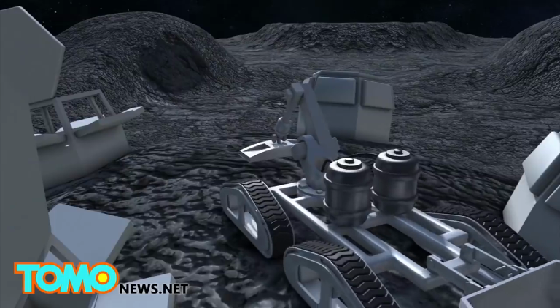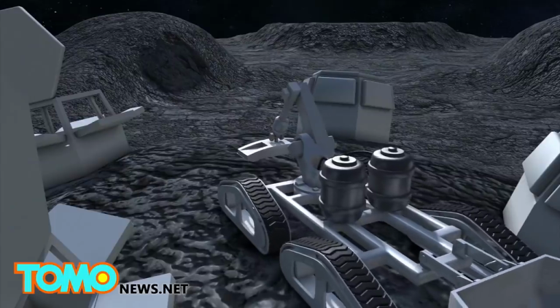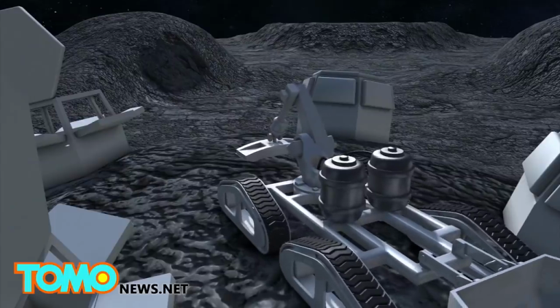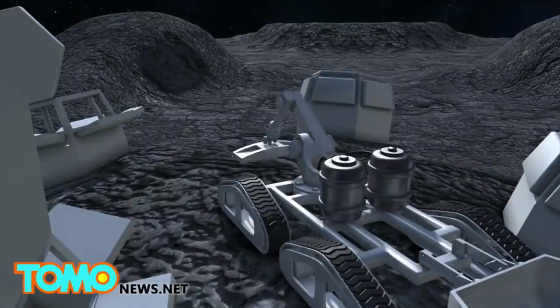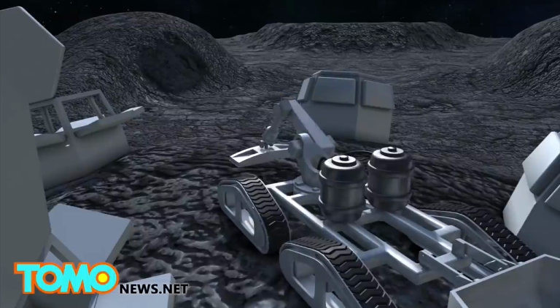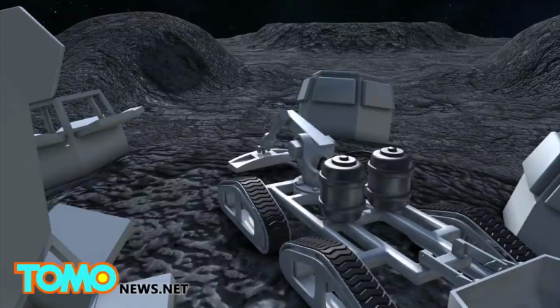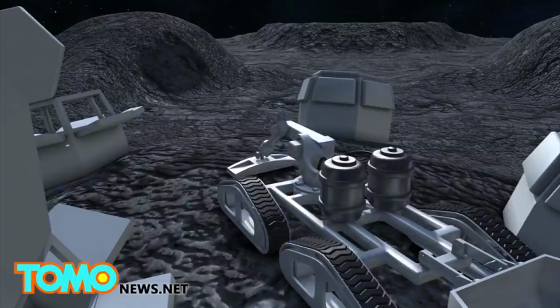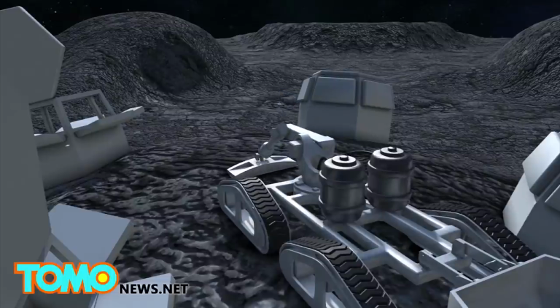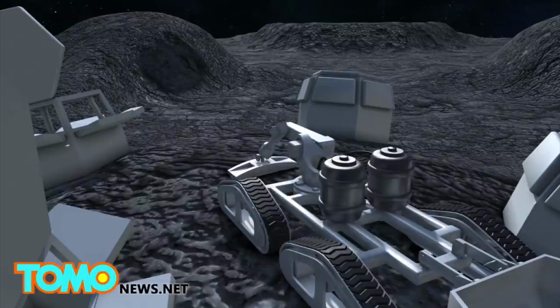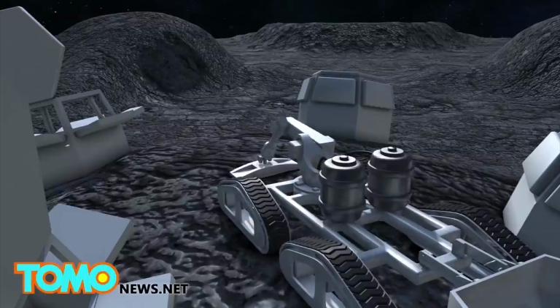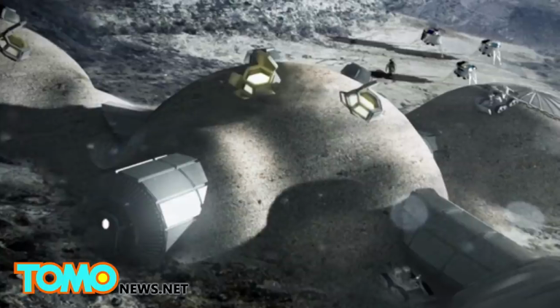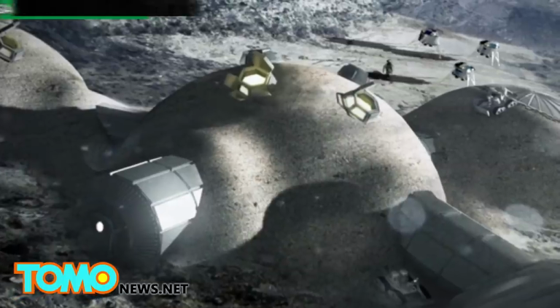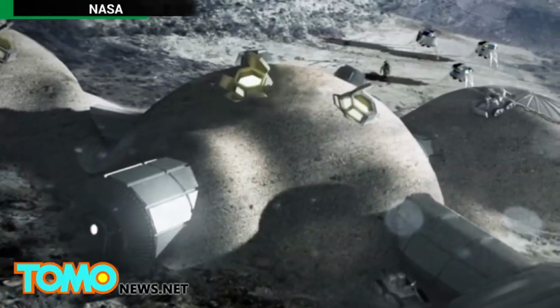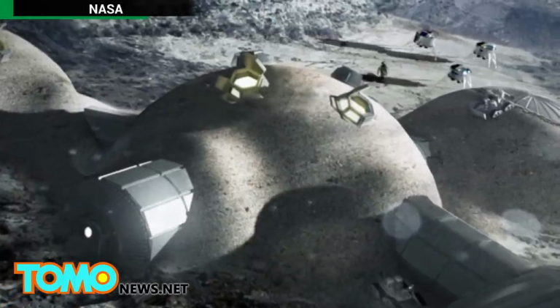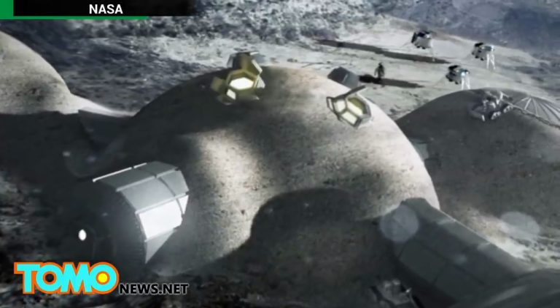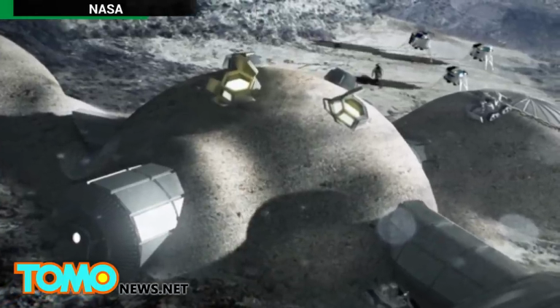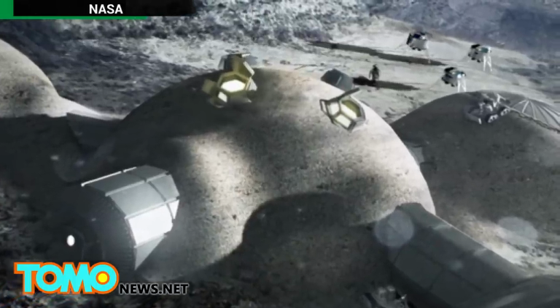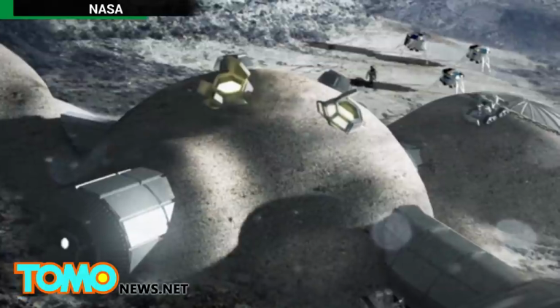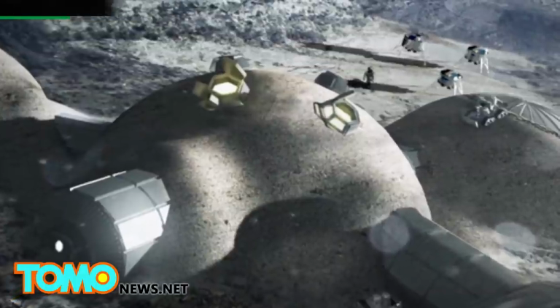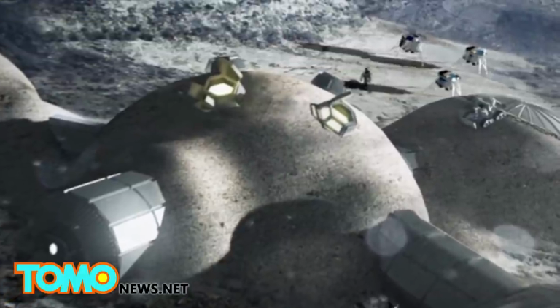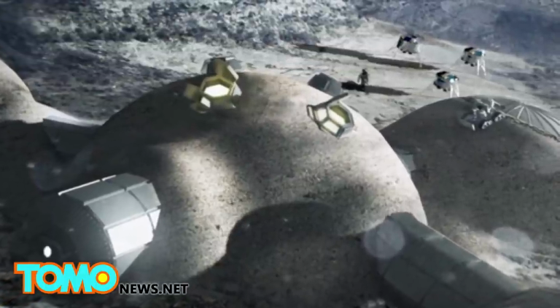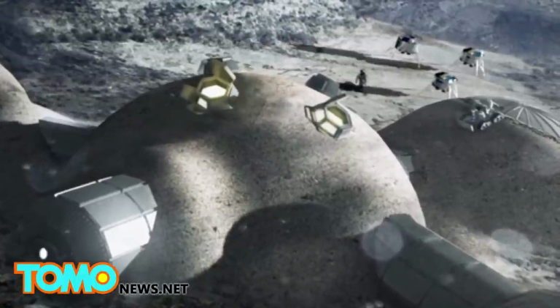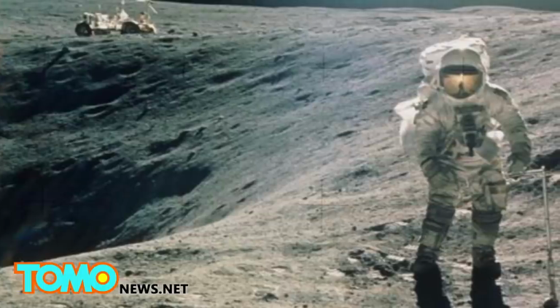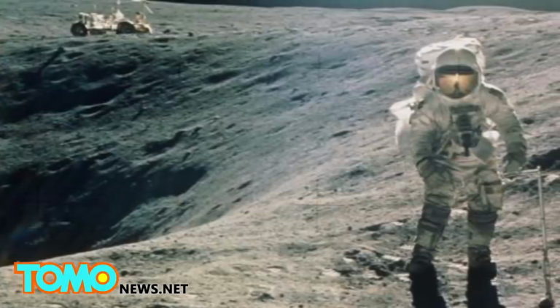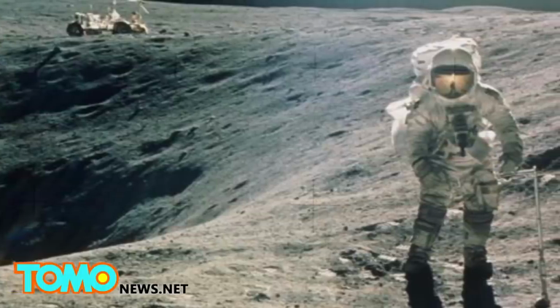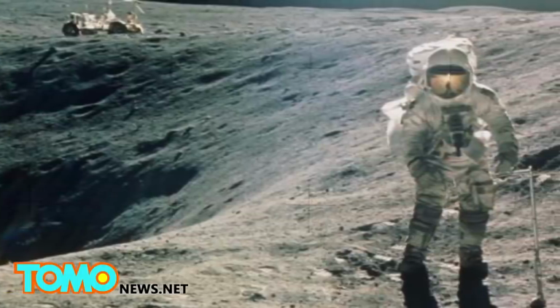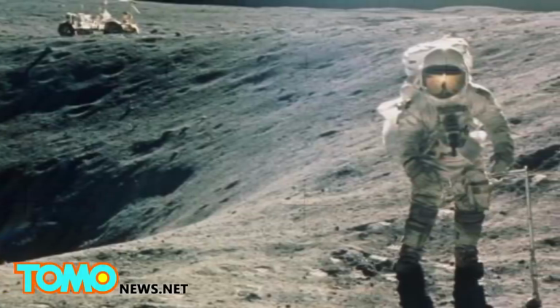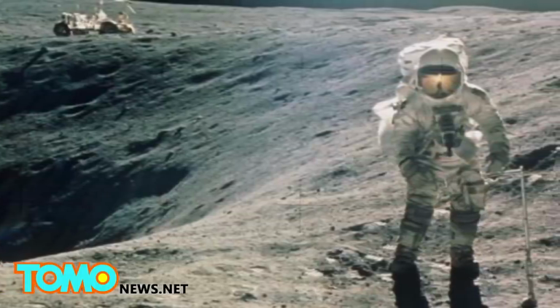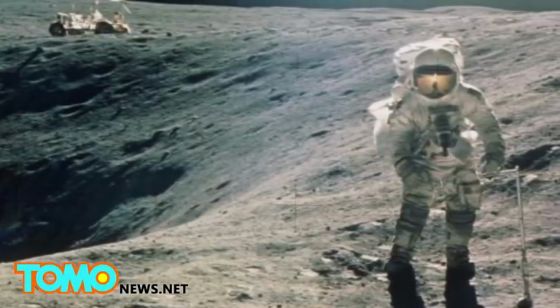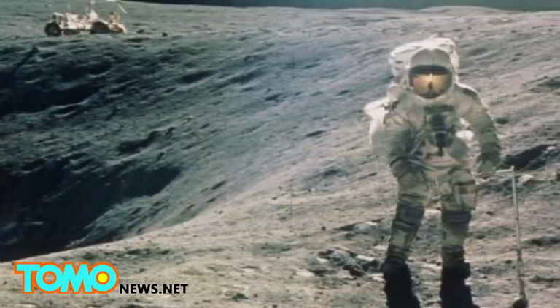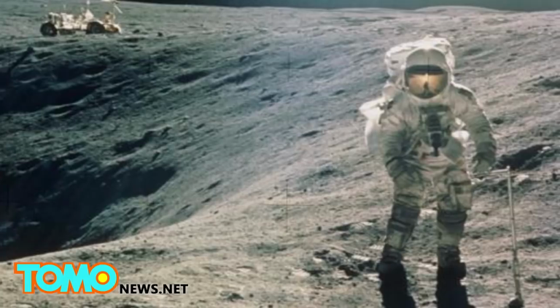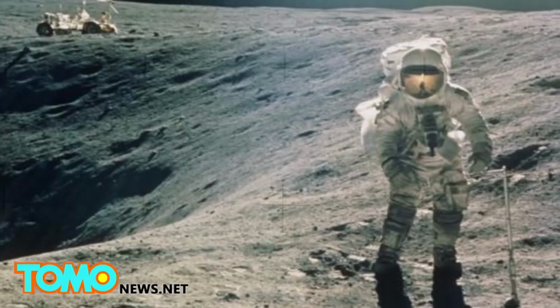3D printing robots will build a layer of dirt around the domes. The ESA says the lunar base they hope to build within the next decade could replace the International Space Station as the new base for astronauts to experience life in space.